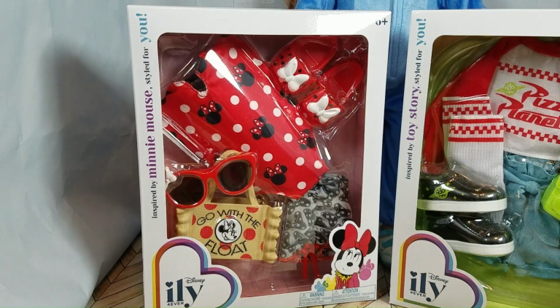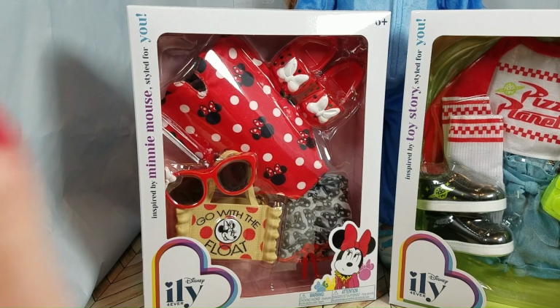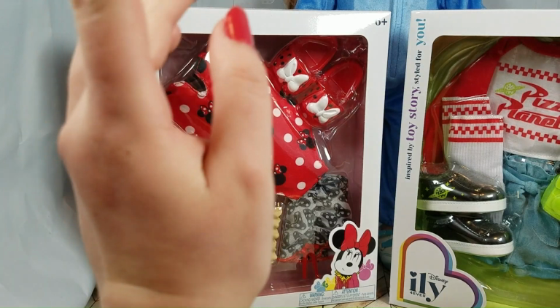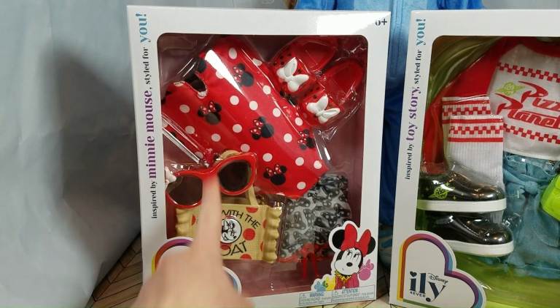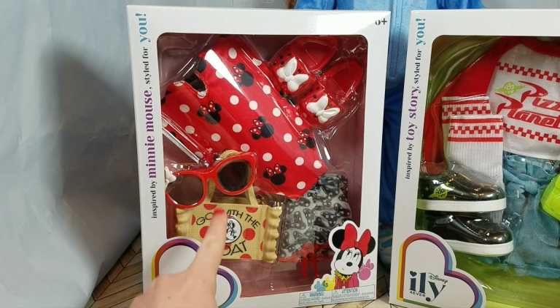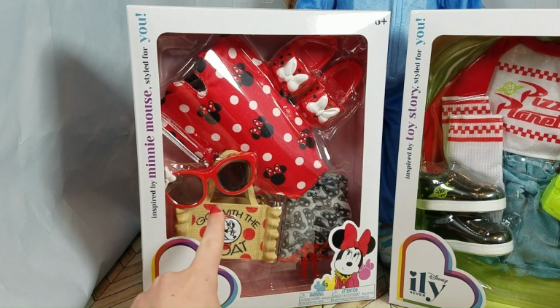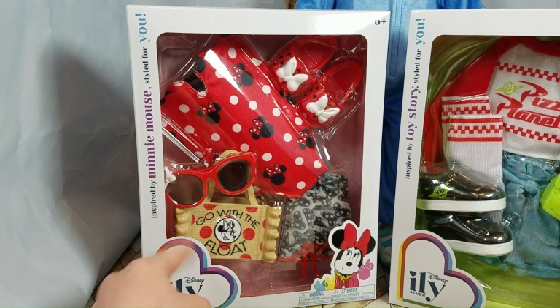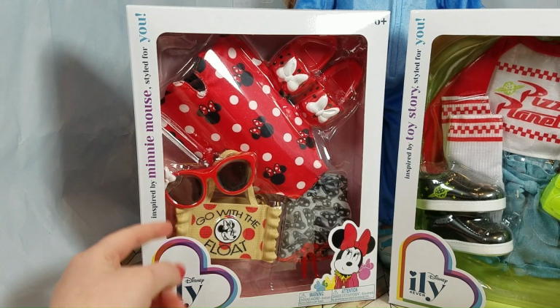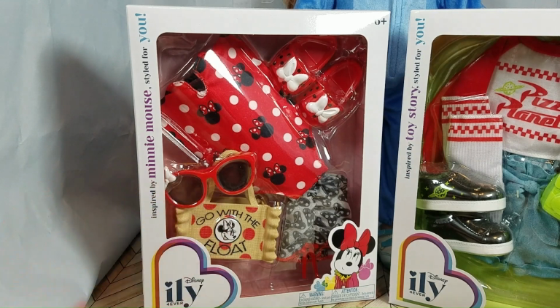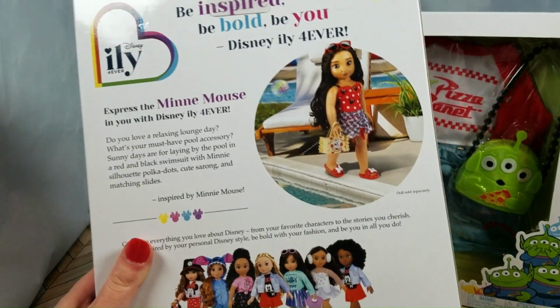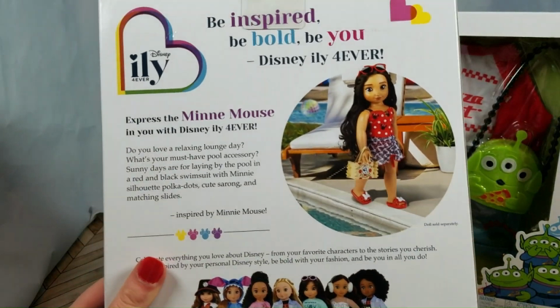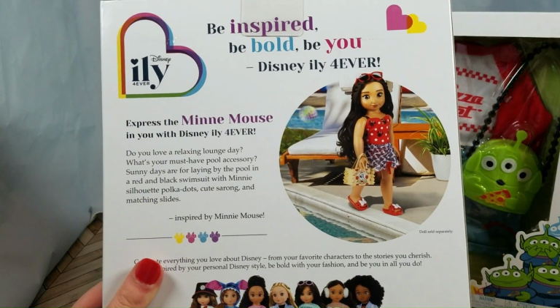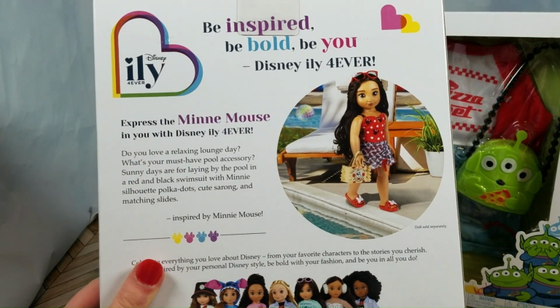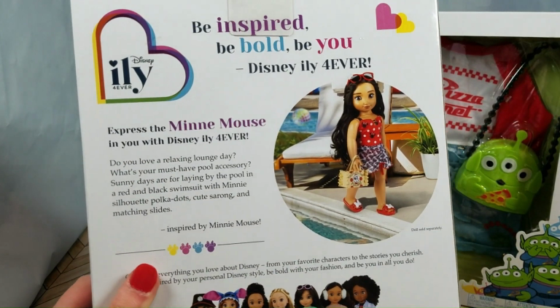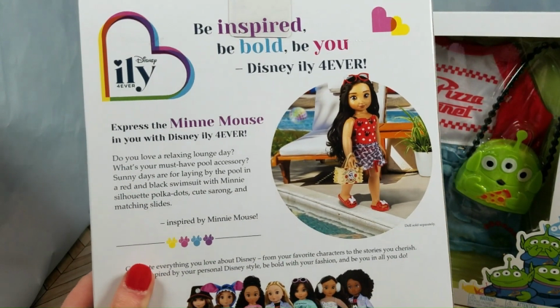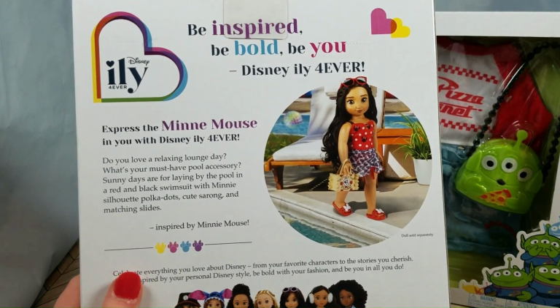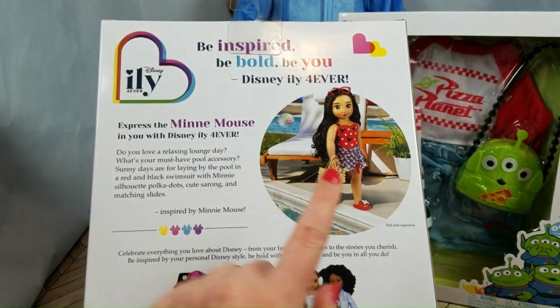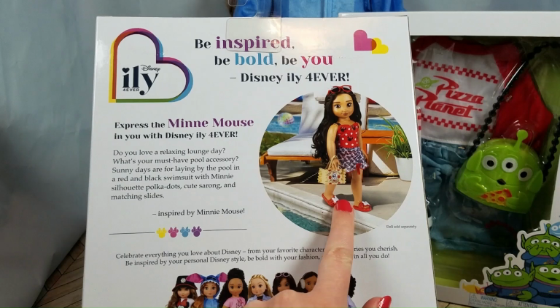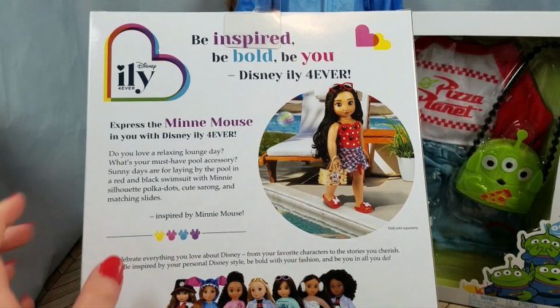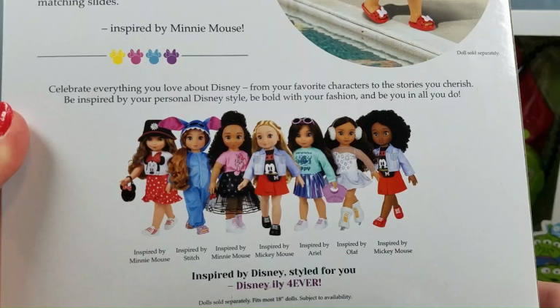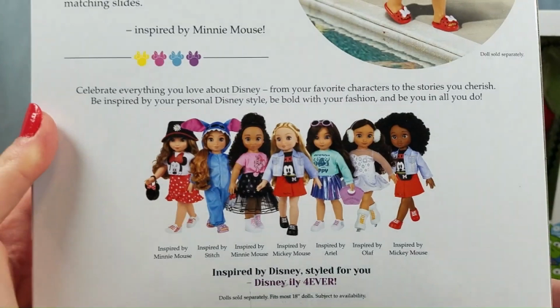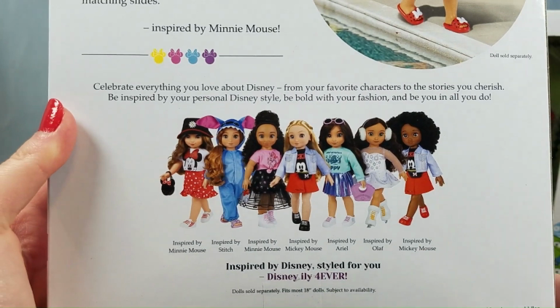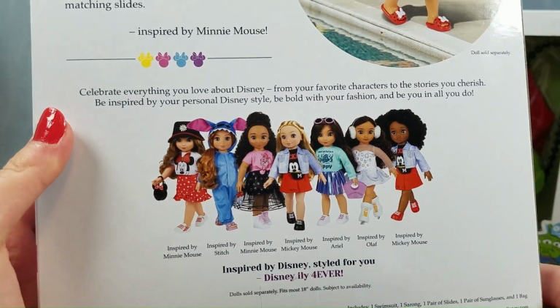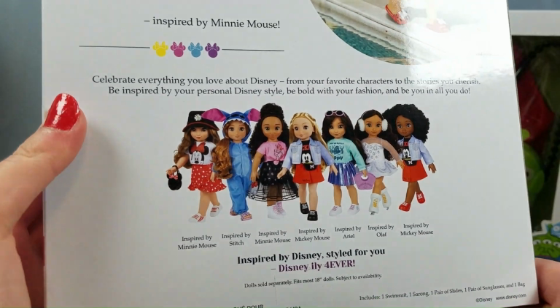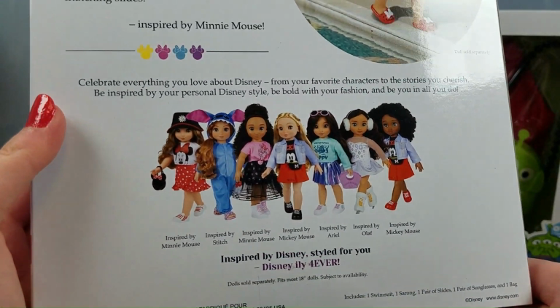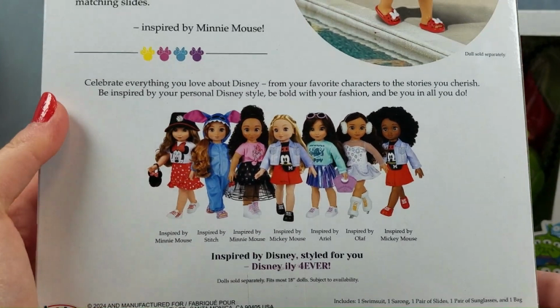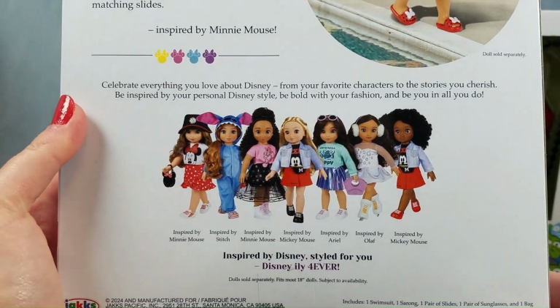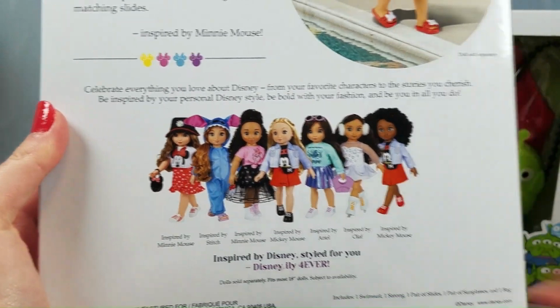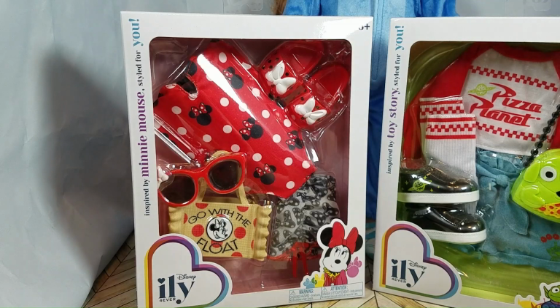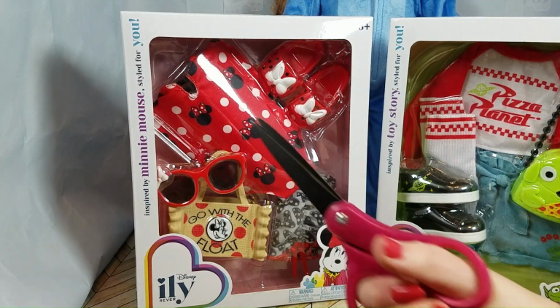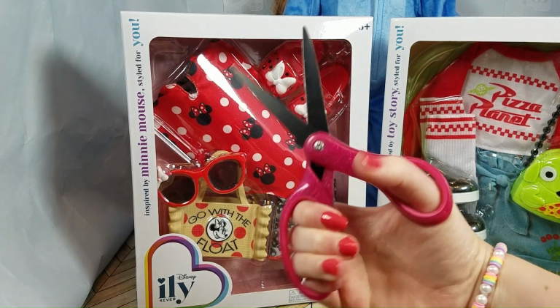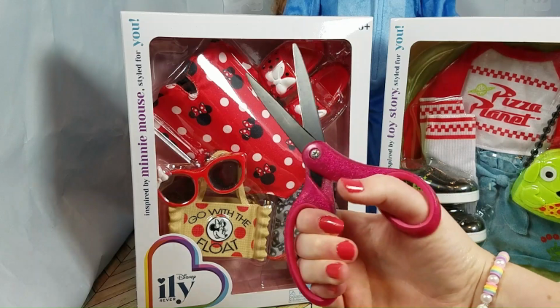Let's start by unboxing this Minnie Mouse swimsuit. On the back of the box, we have a cute picture of a doll wearing the outfit, and an image of some of the other dolls that you can collect. So let's get unboxing!